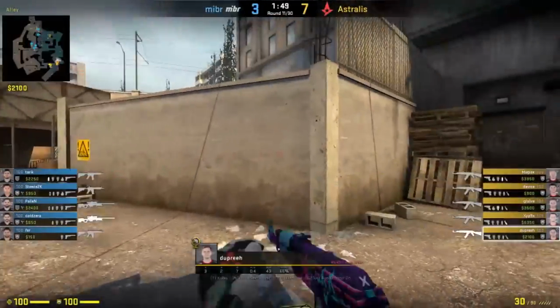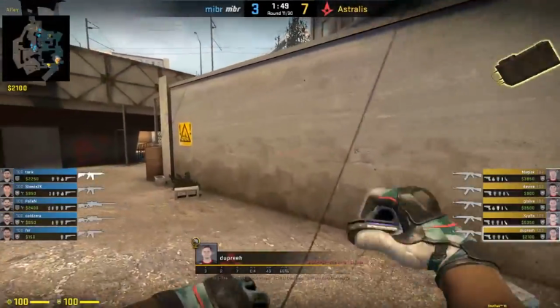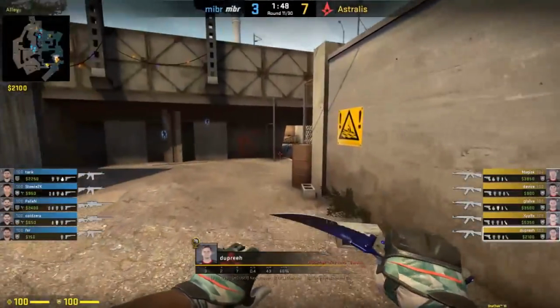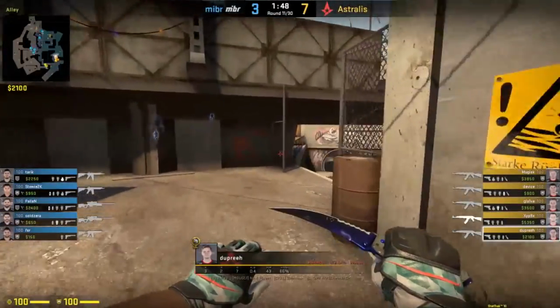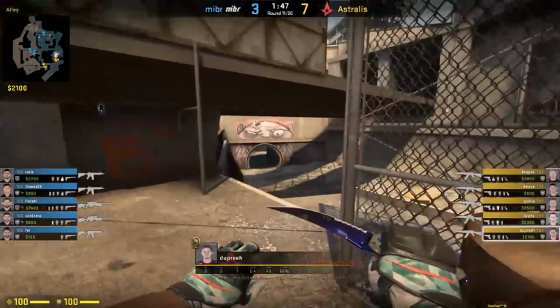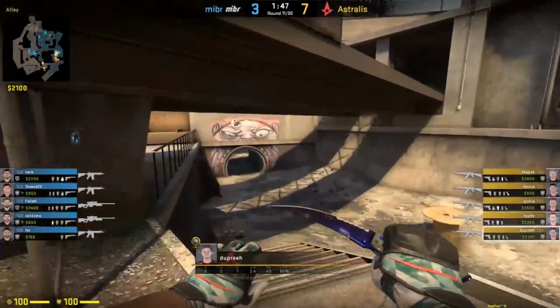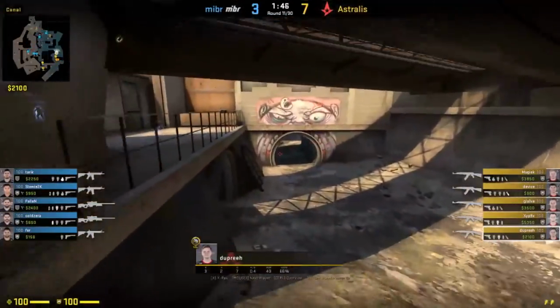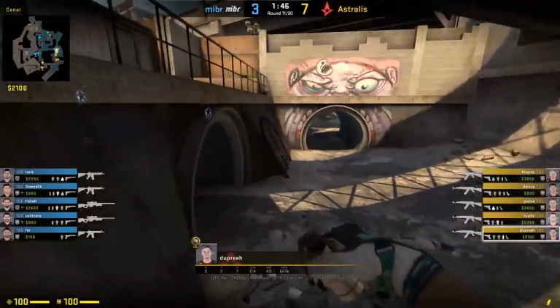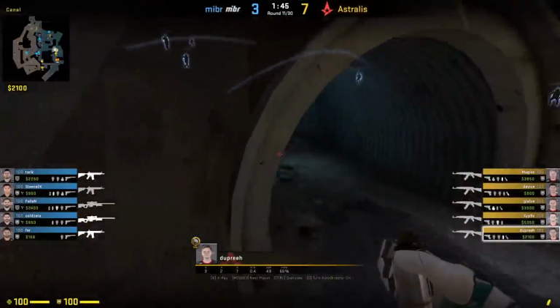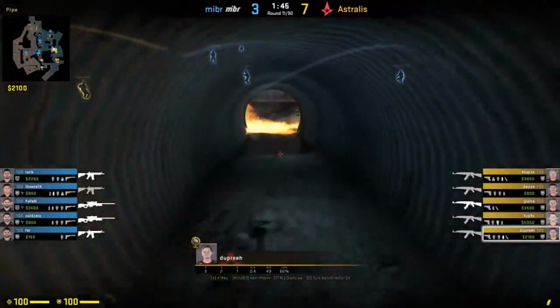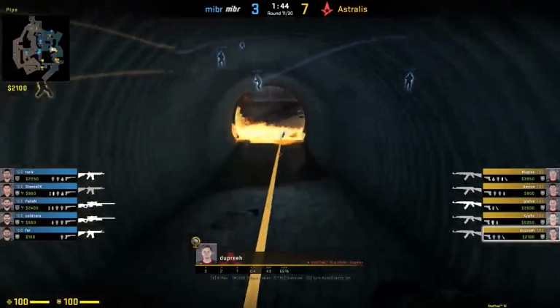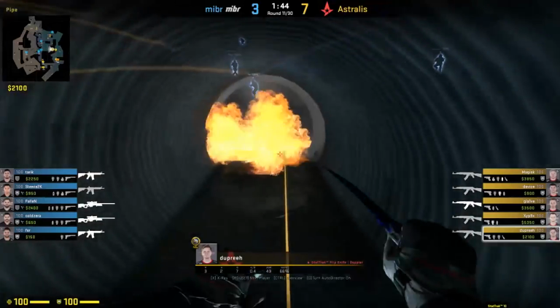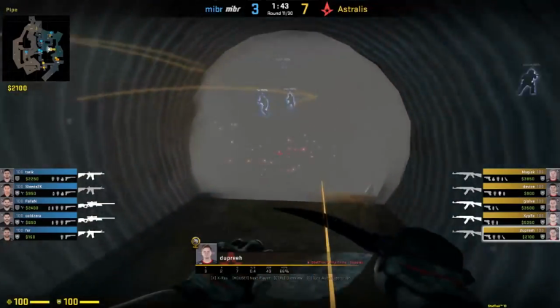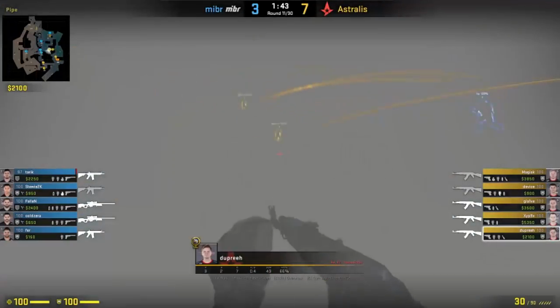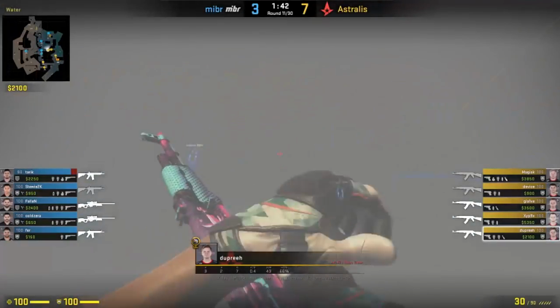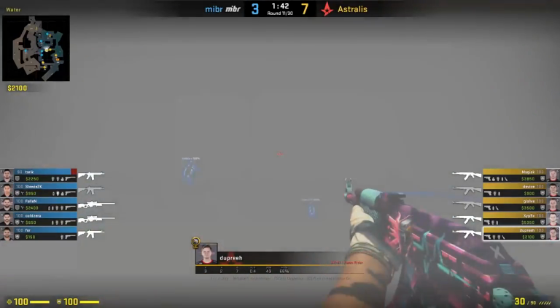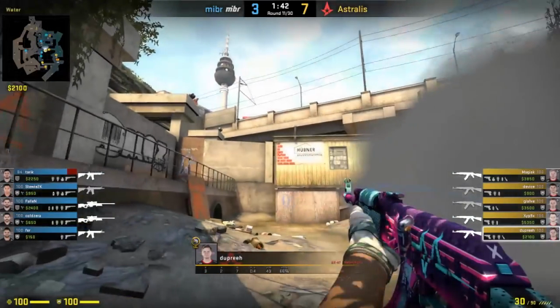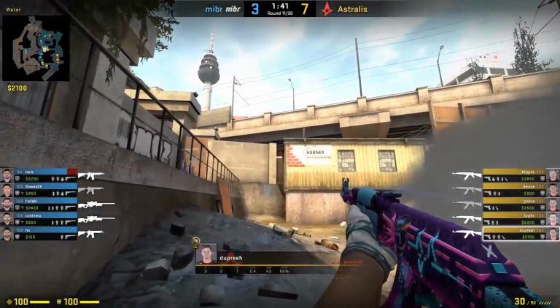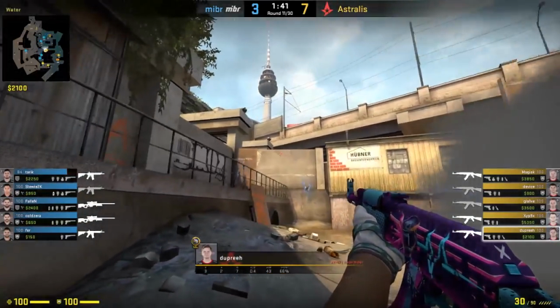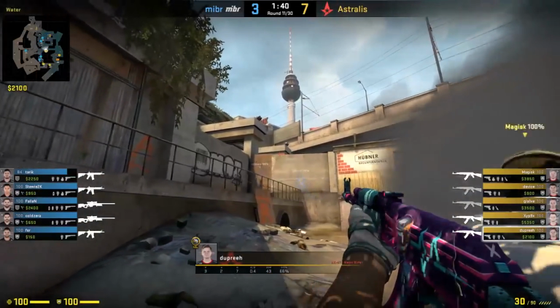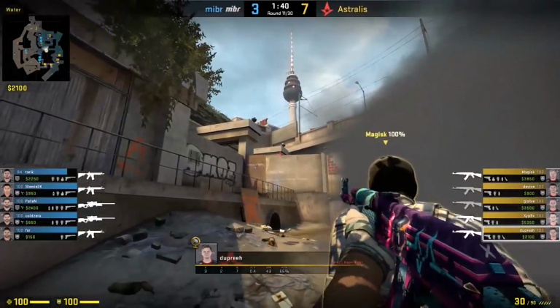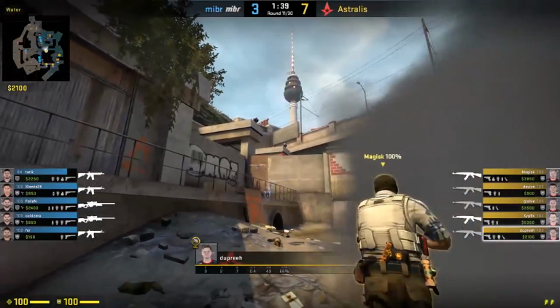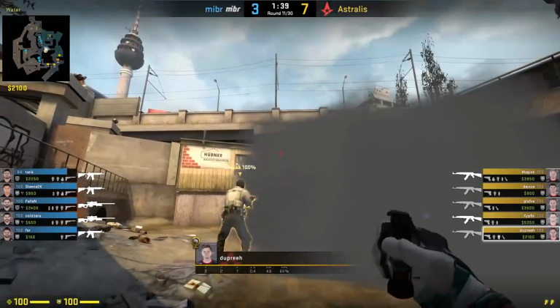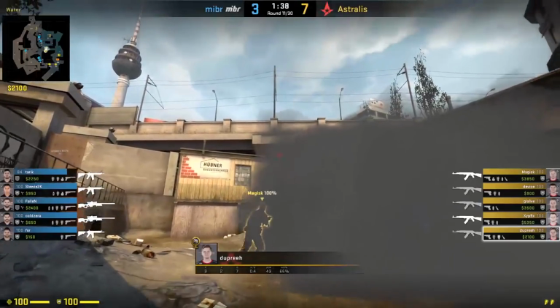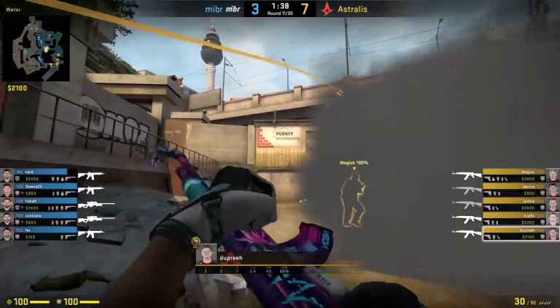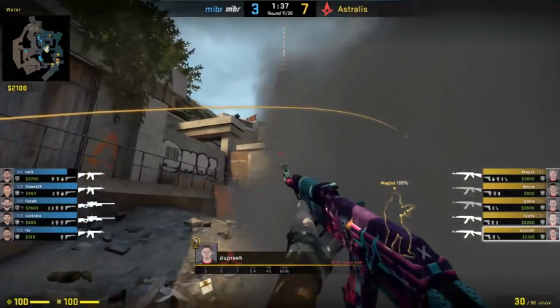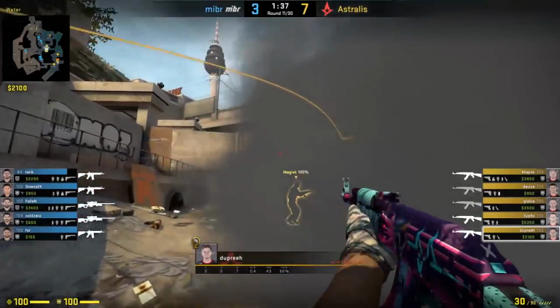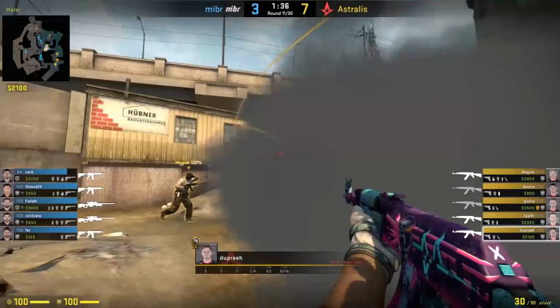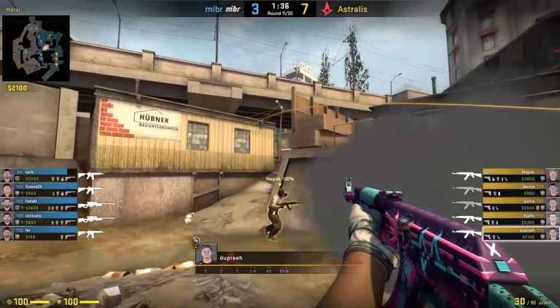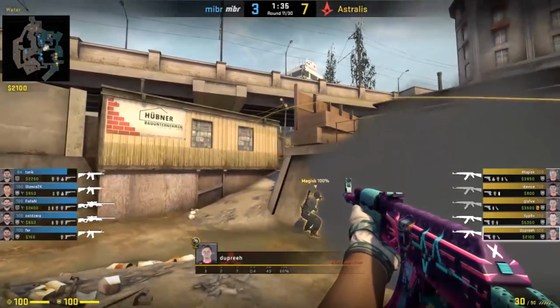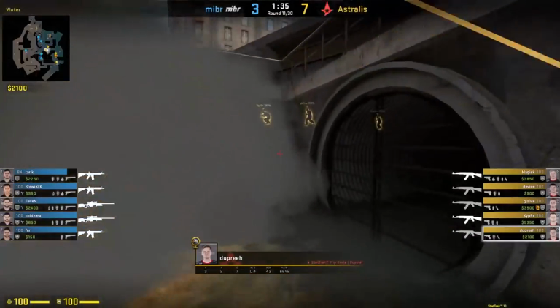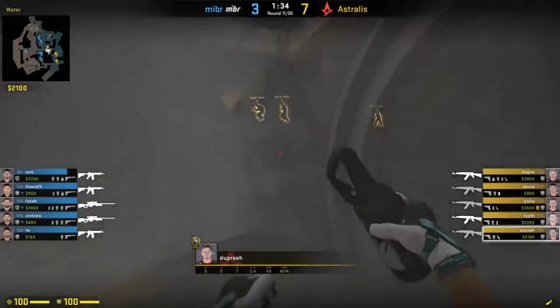Dupree heads to B rushing straight to water through tunnels. He puts out a CT molly with his smoke in order to not lose any time in controlling the area. While making sure there are no boosts from the CTs, he throws a flash for Magus and clears short with him.